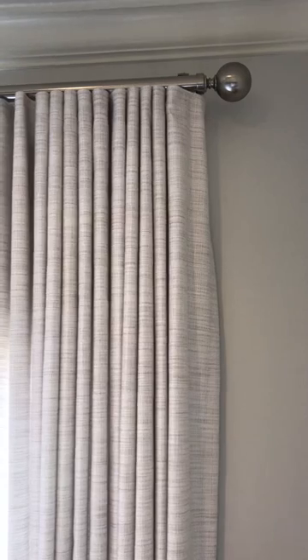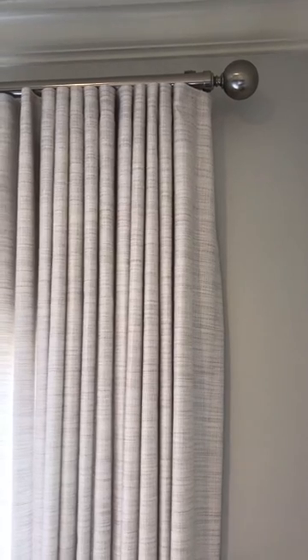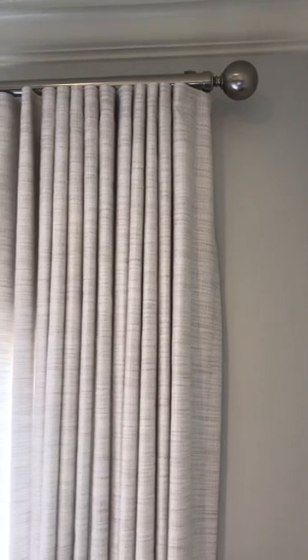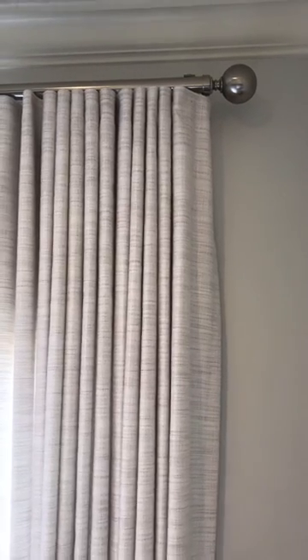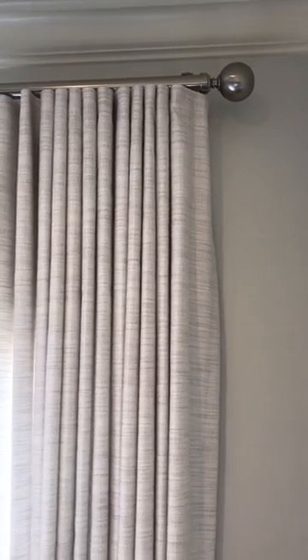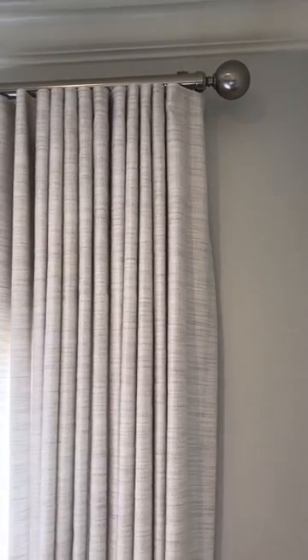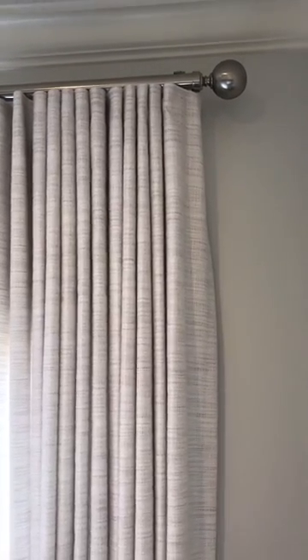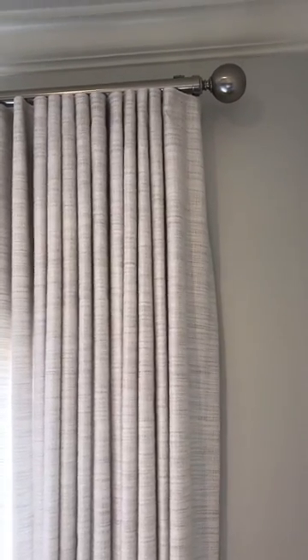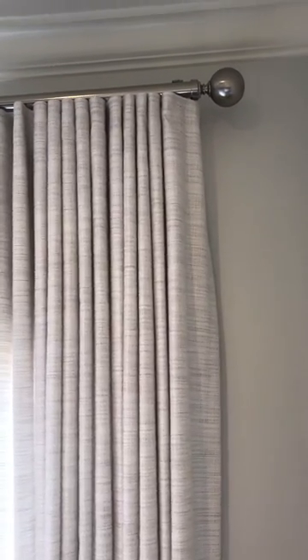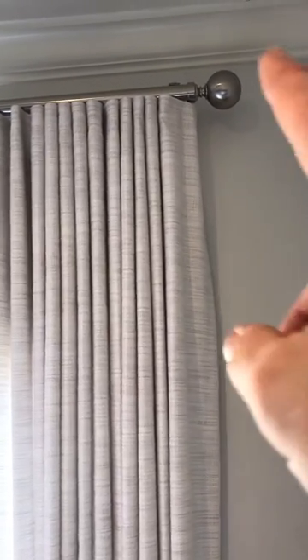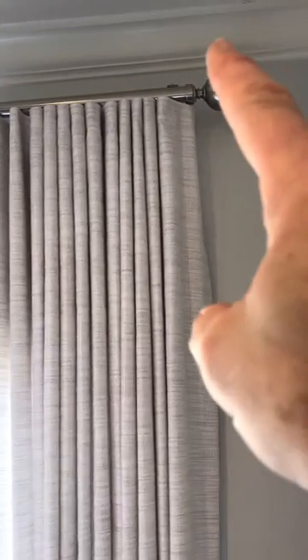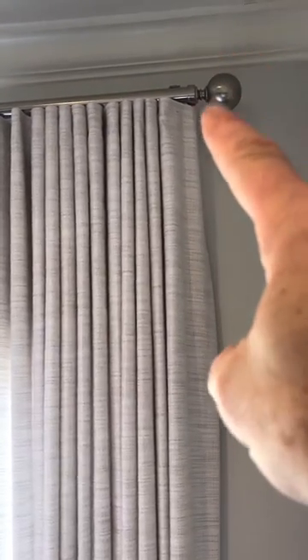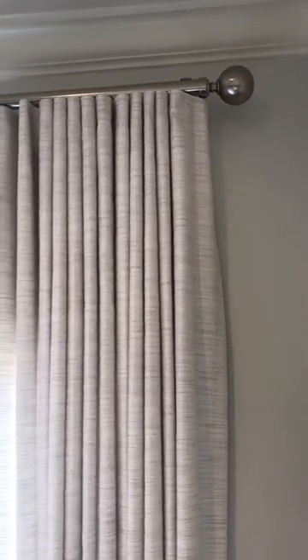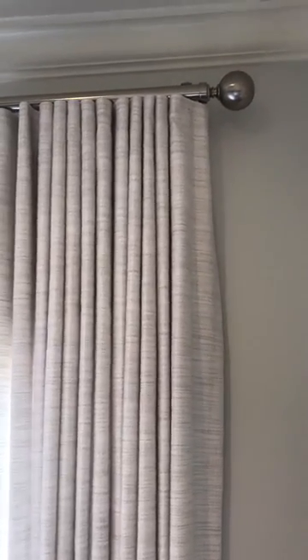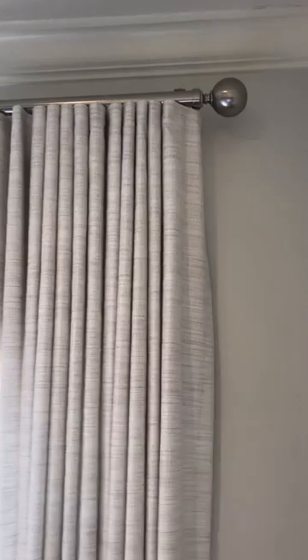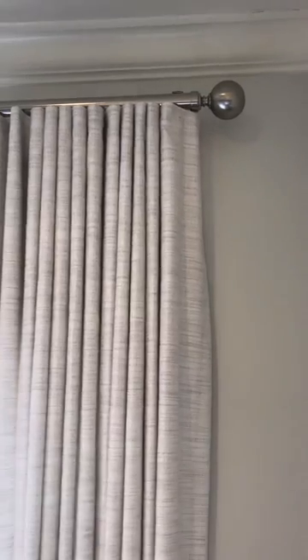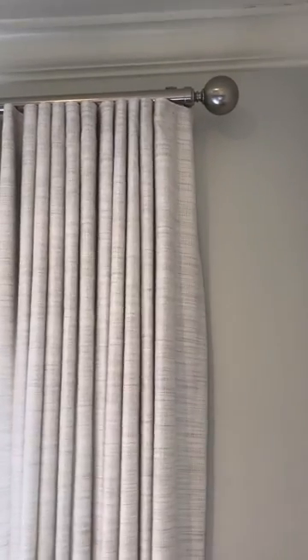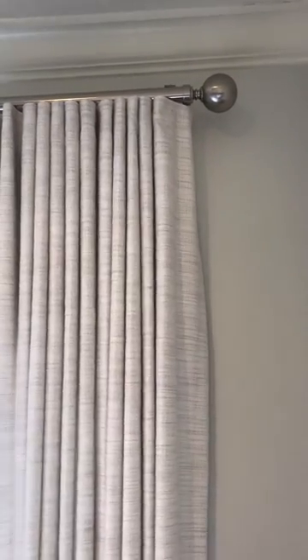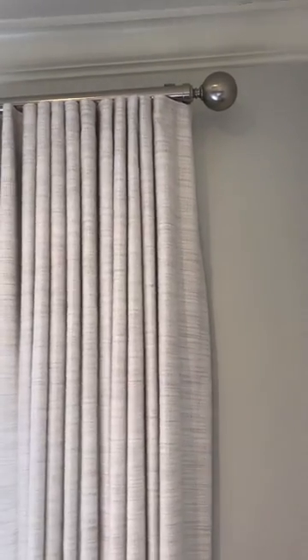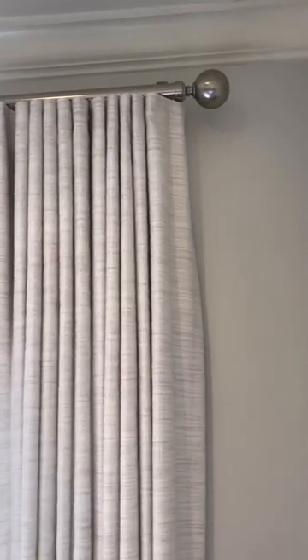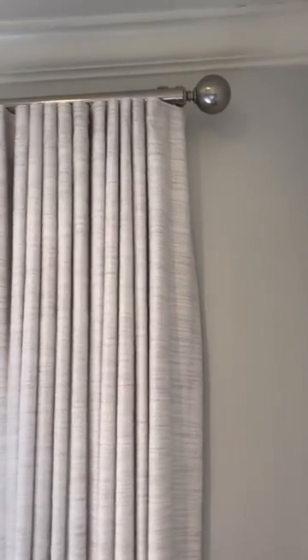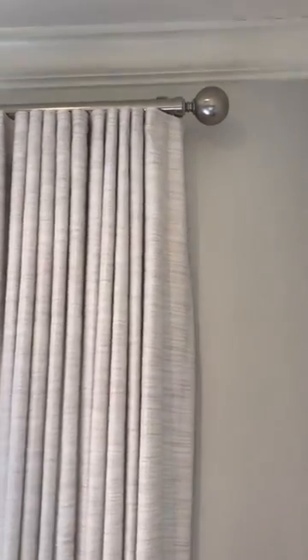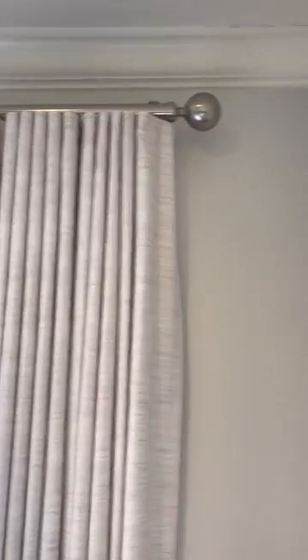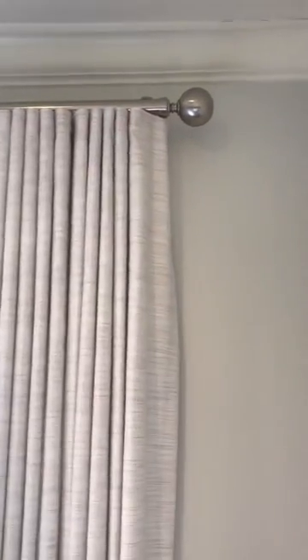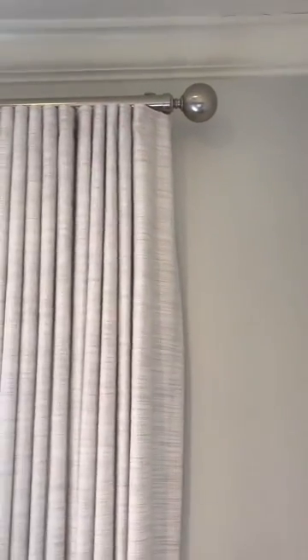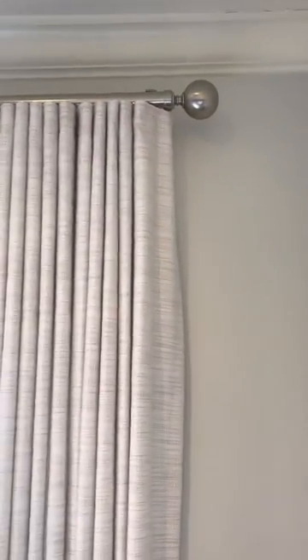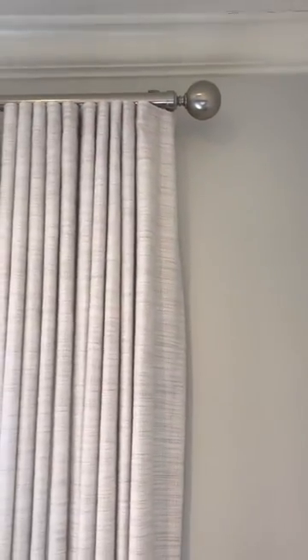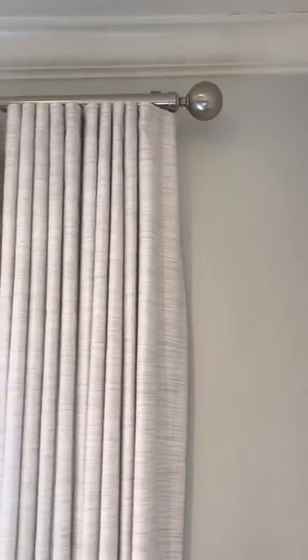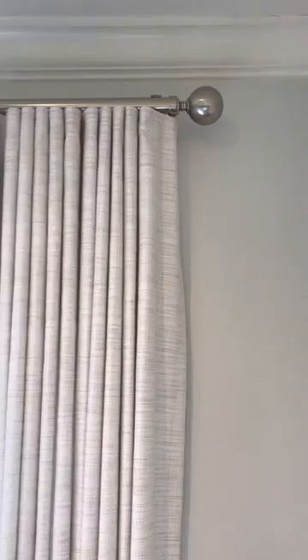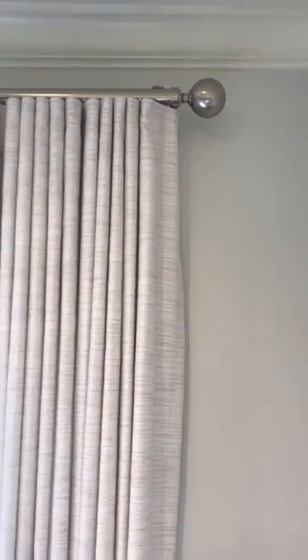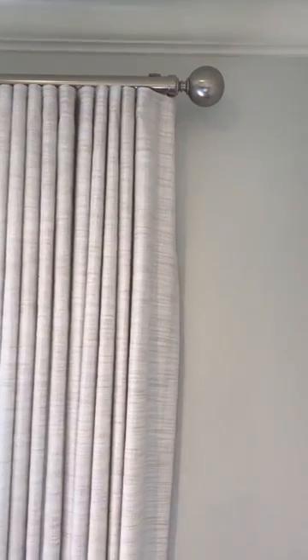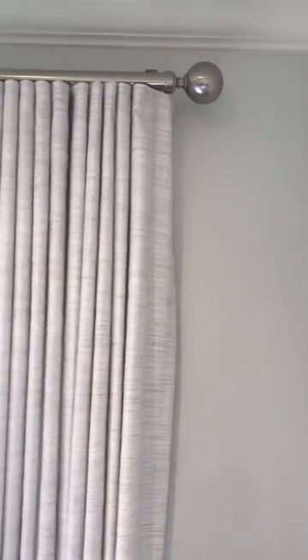Hello everybody and happy Friday. It's another Made in the Shade Minute and today we're showing off the Lucia Treasures Collection from Horizon Window Fashions.